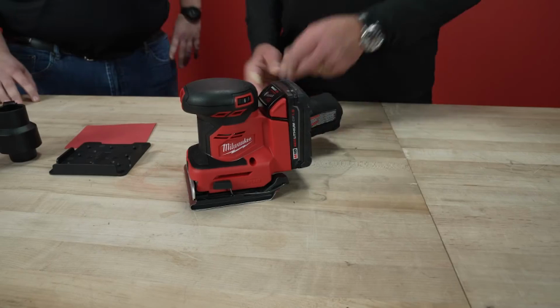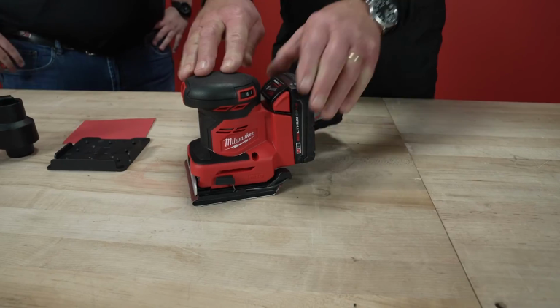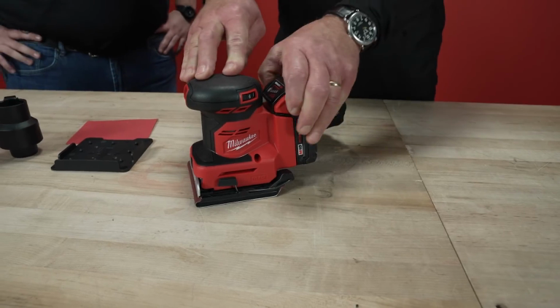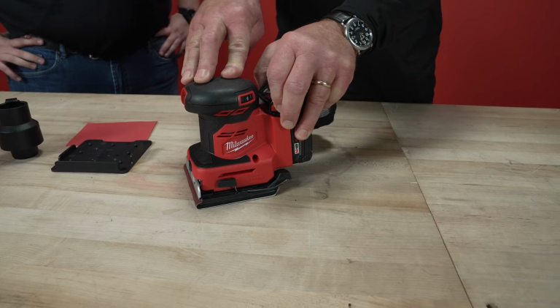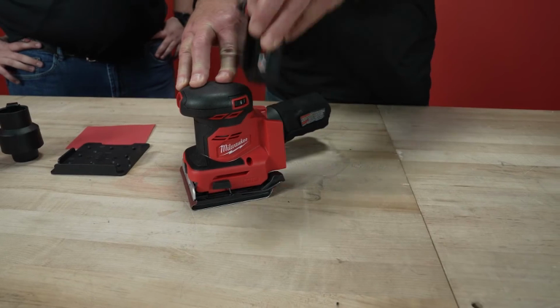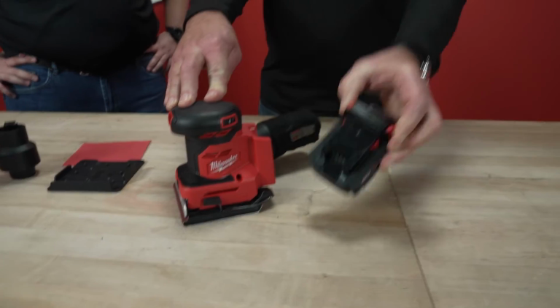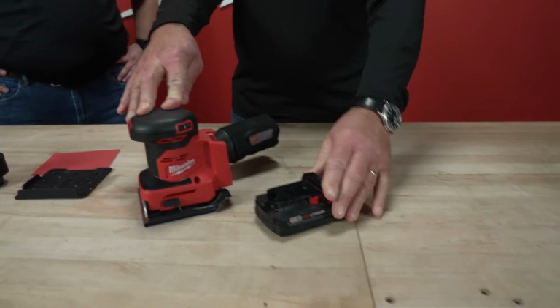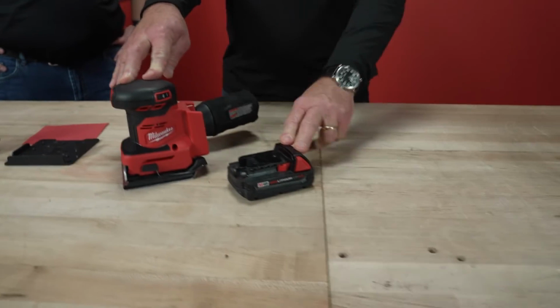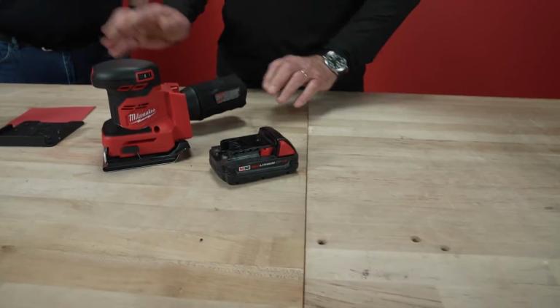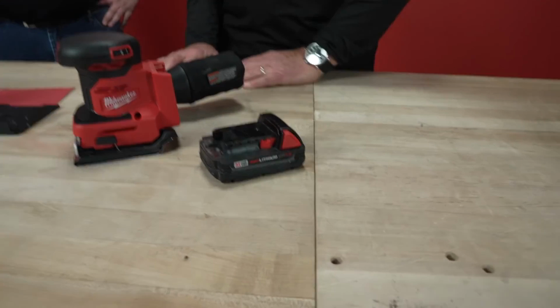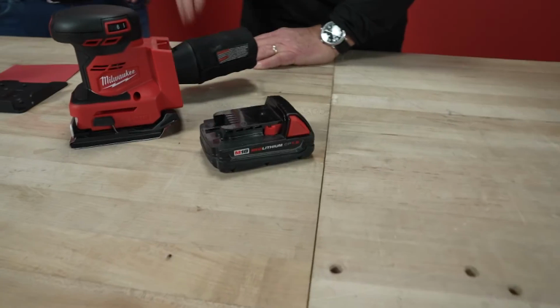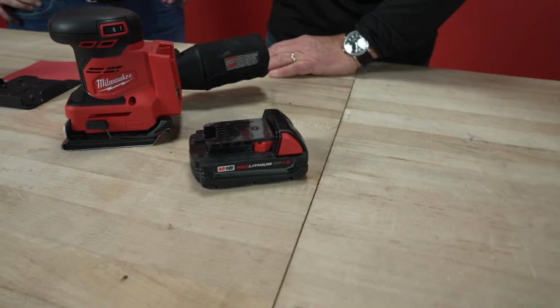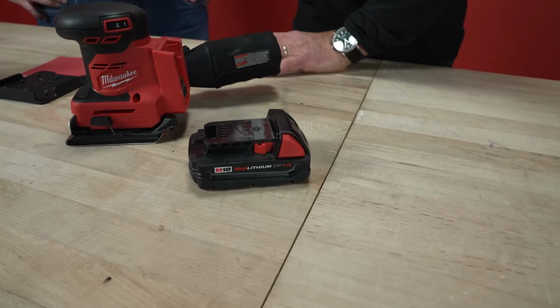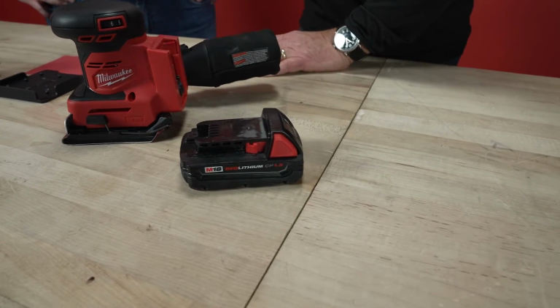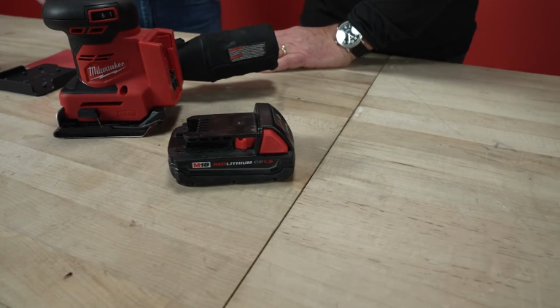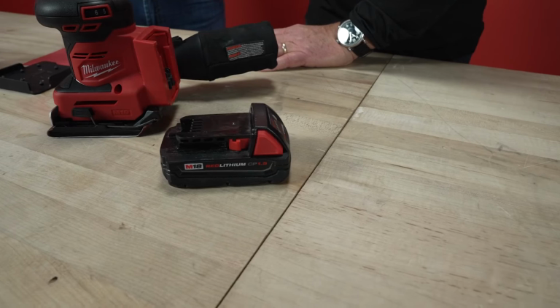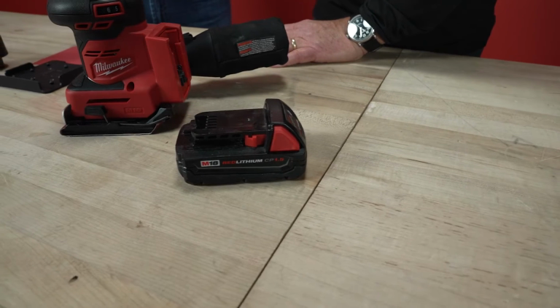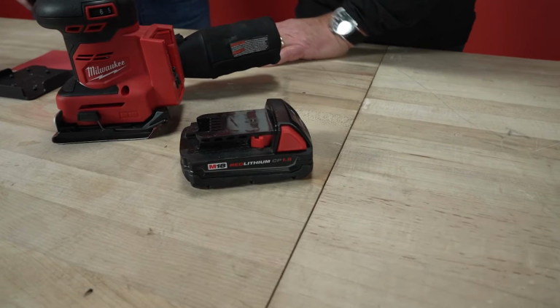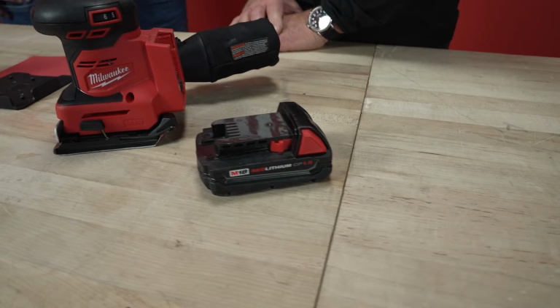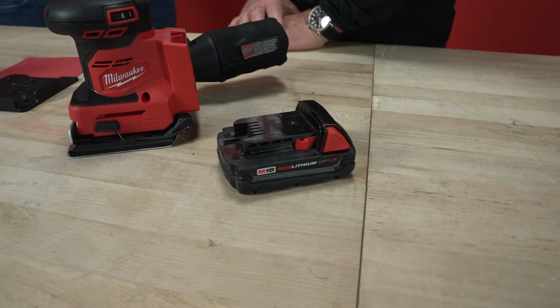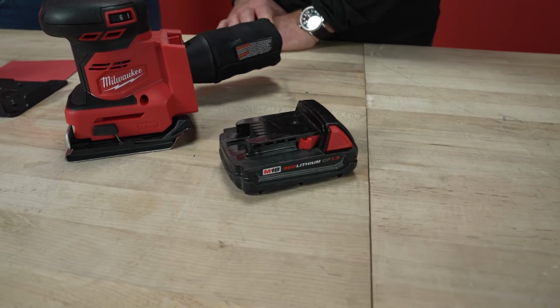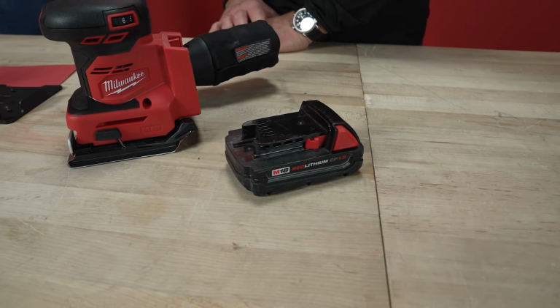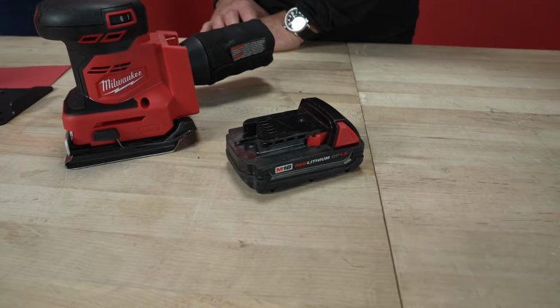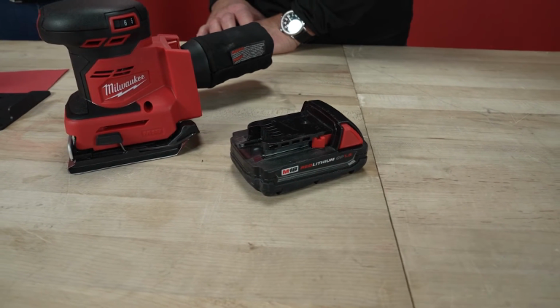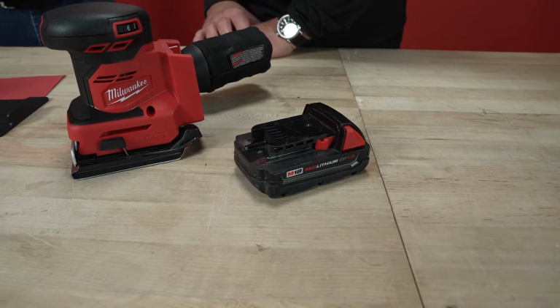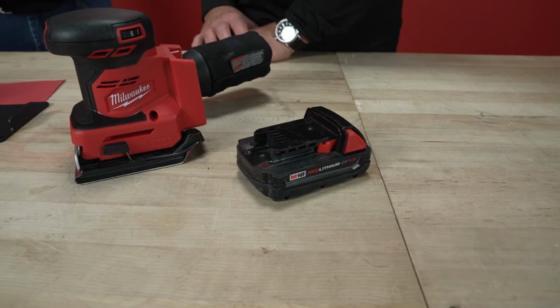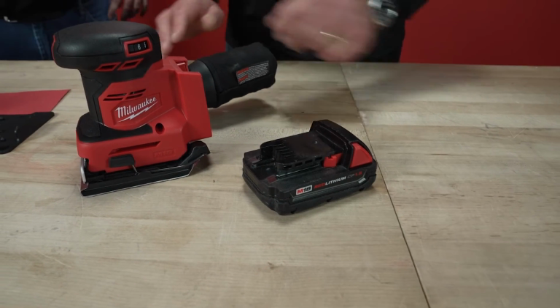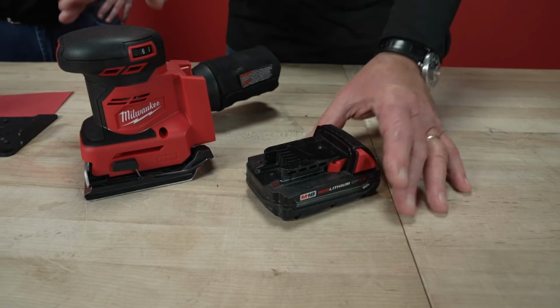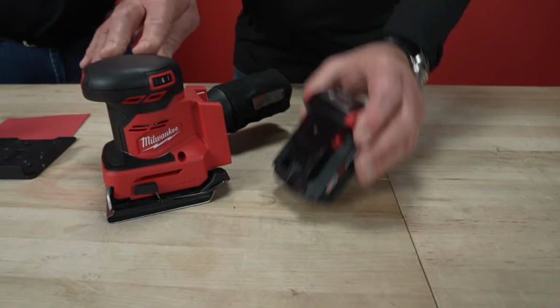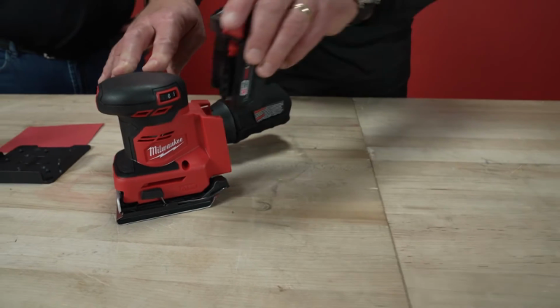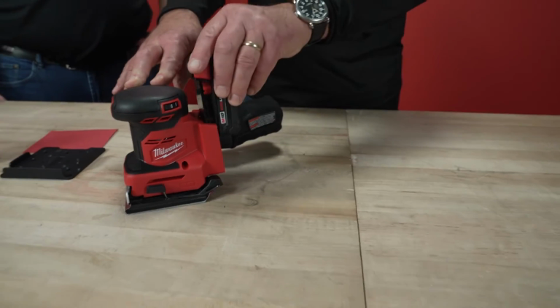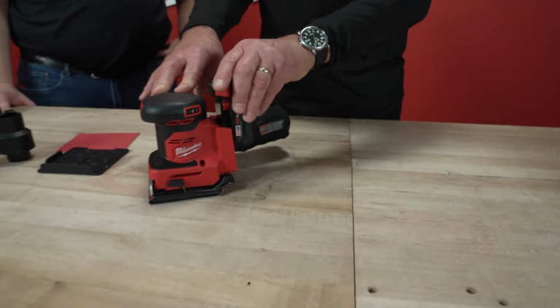This is part of your M18 line, right? So that battery can be used in any tool that's part of this platform, correct? Absolutely. This is part of our M18 system with over 250 available tools, full compatibility.